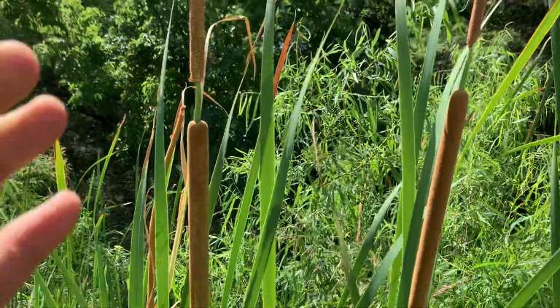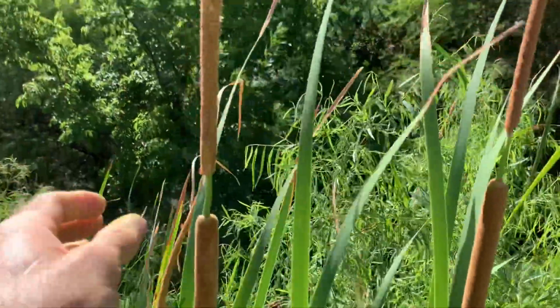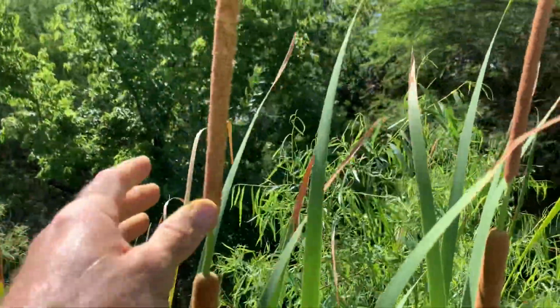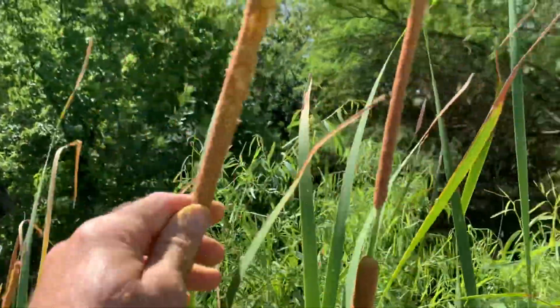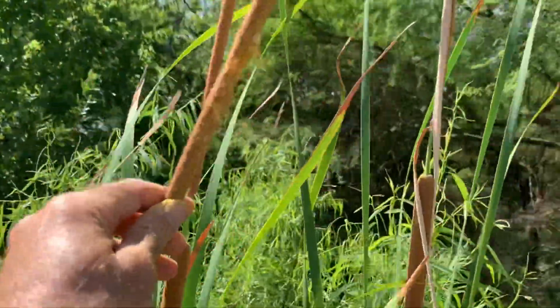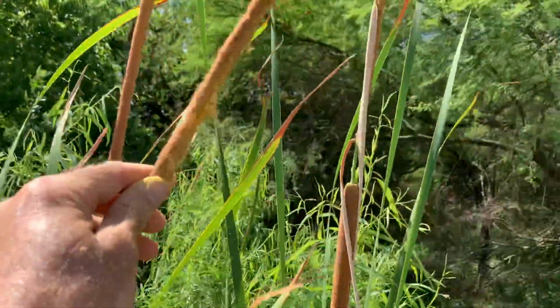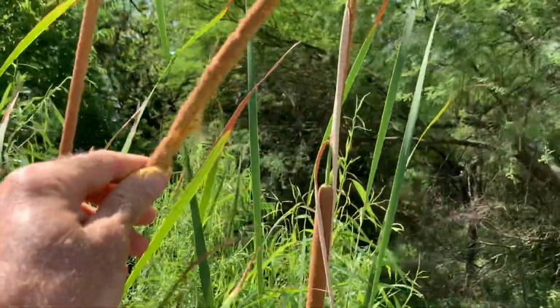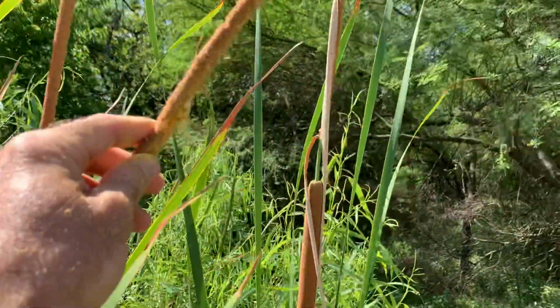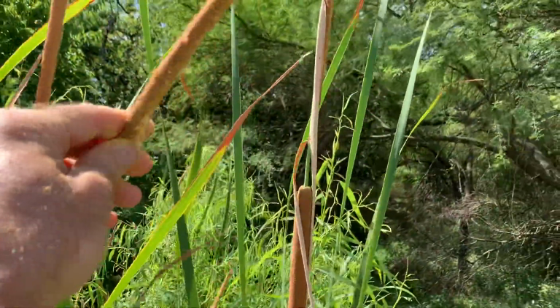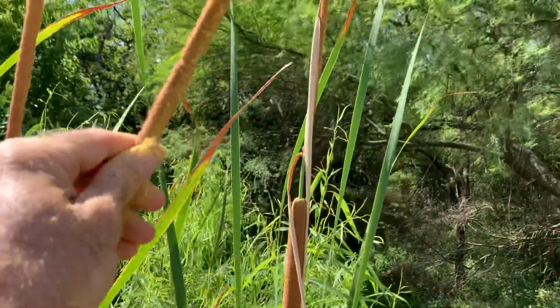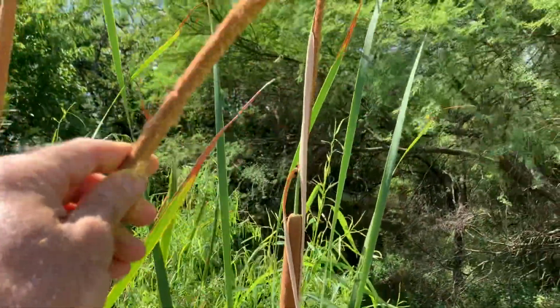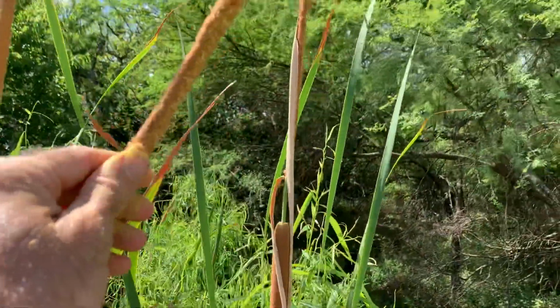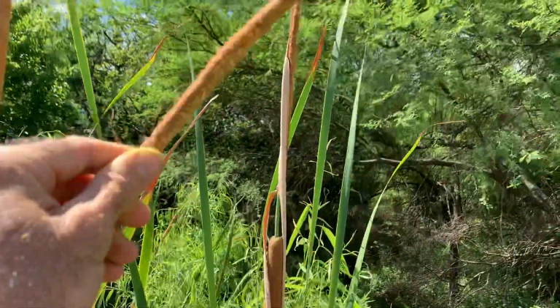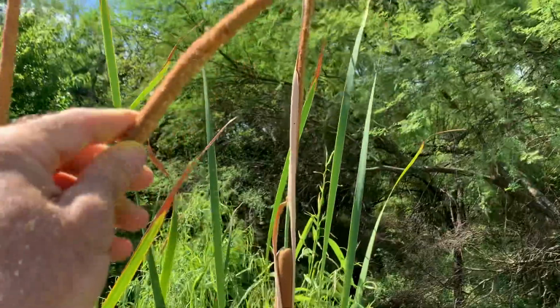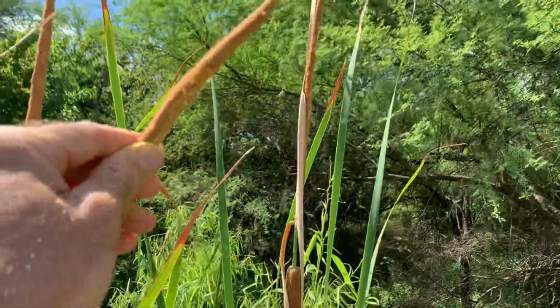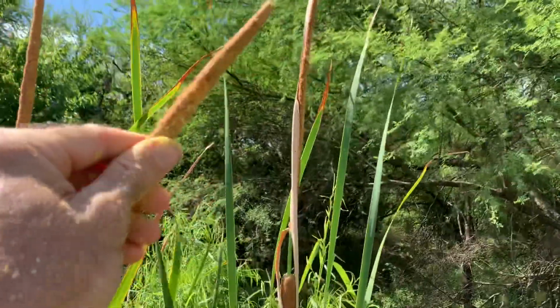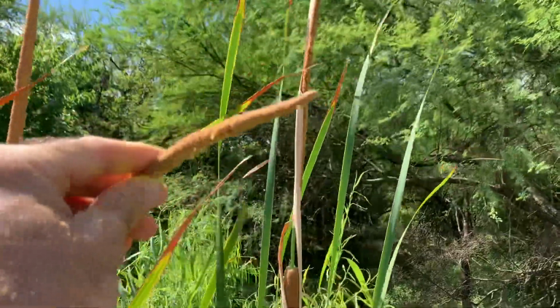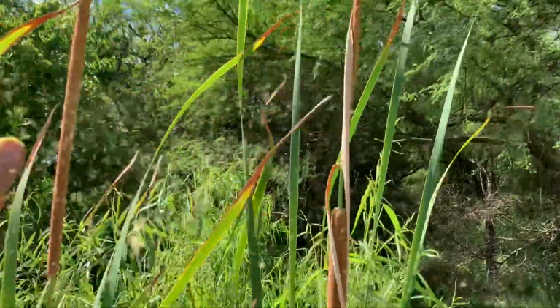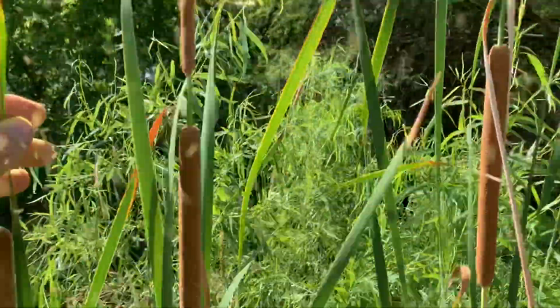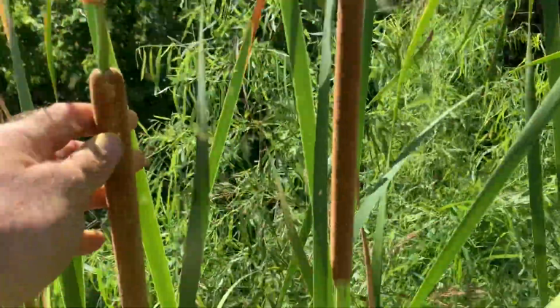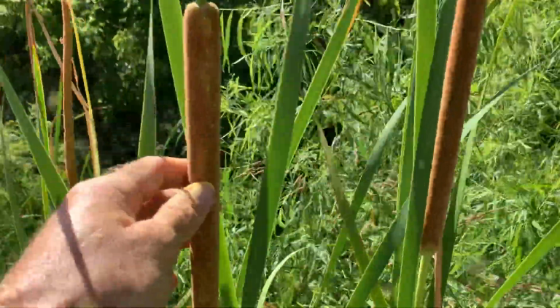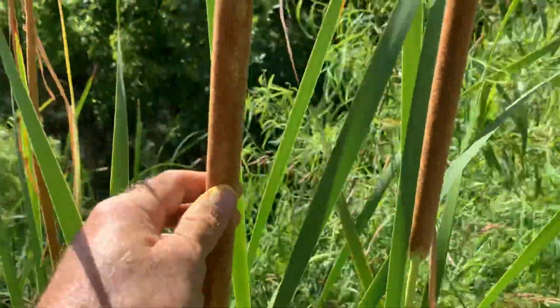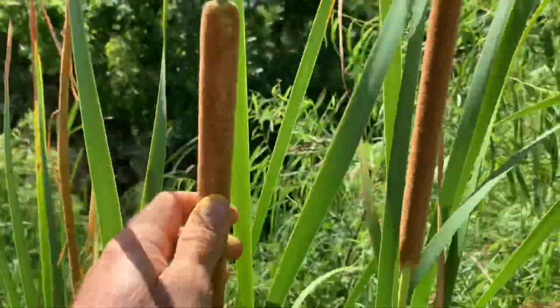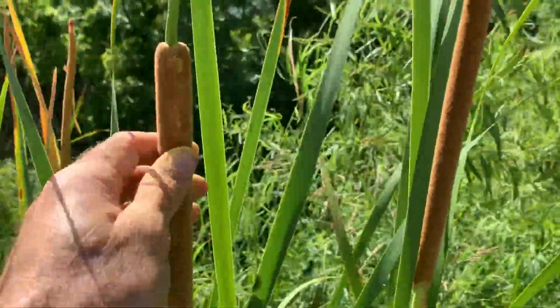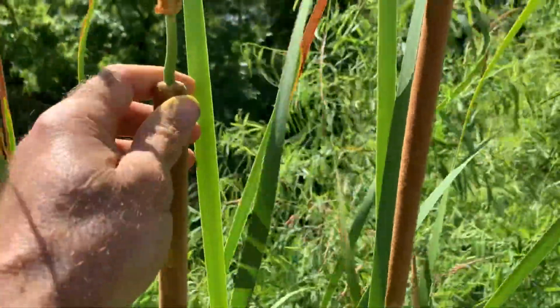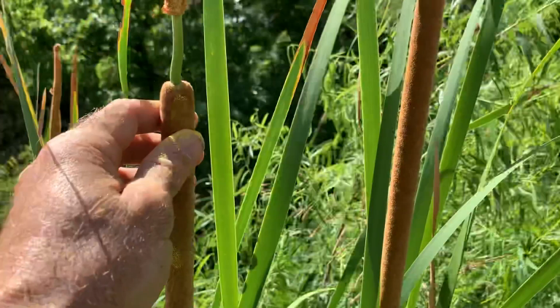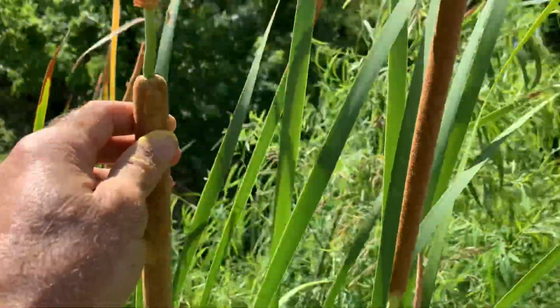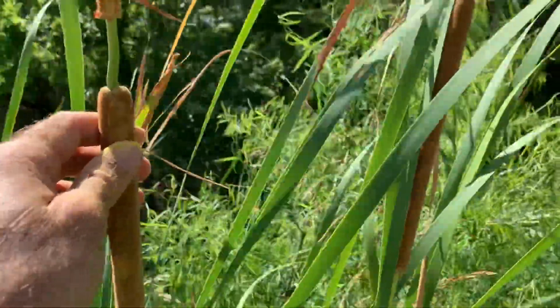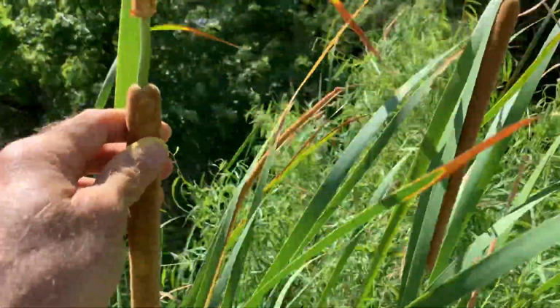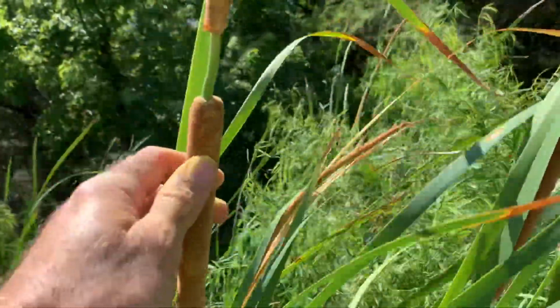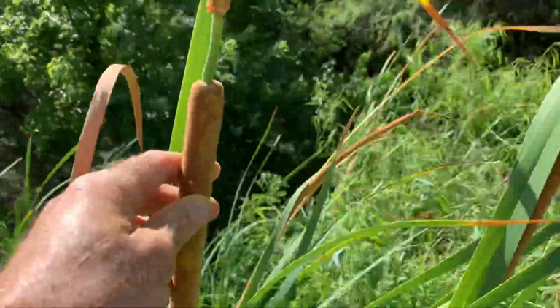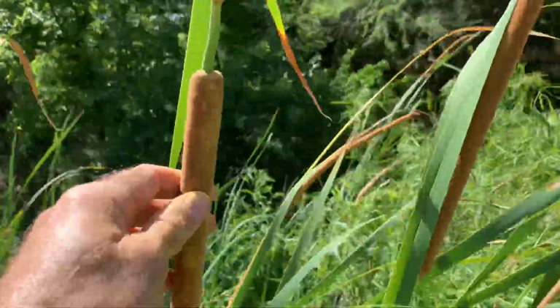All right, so I'm really glad I caught this. This is the male portion of the cattail and you can see all that pollen coming off. This is the female portion here. That's what has the fluff in it.